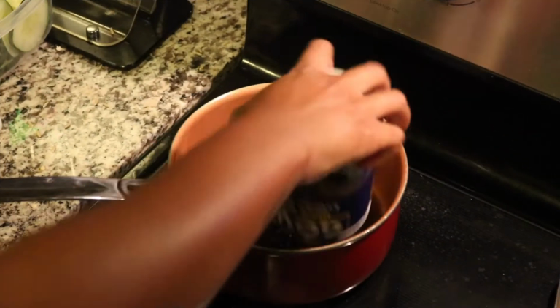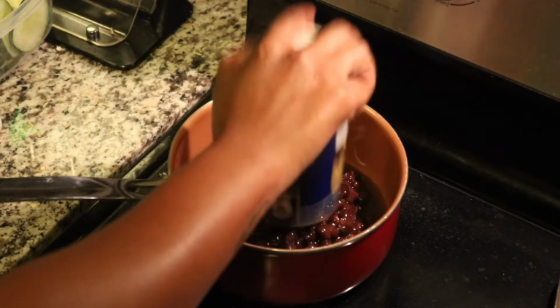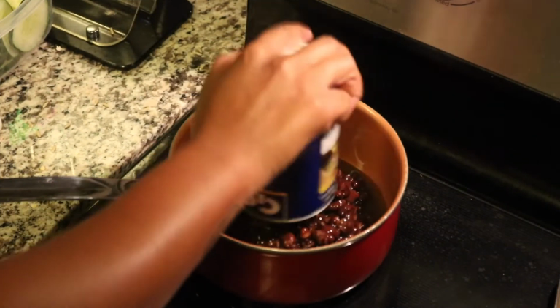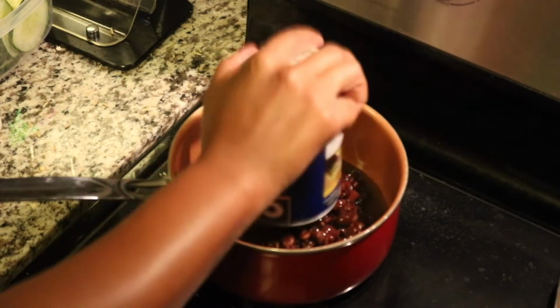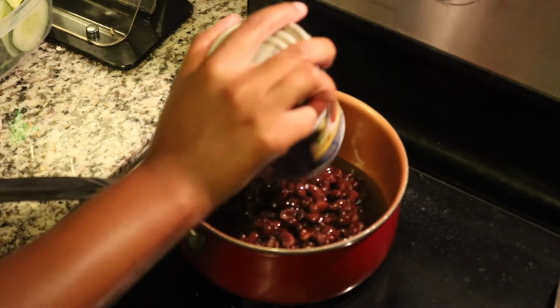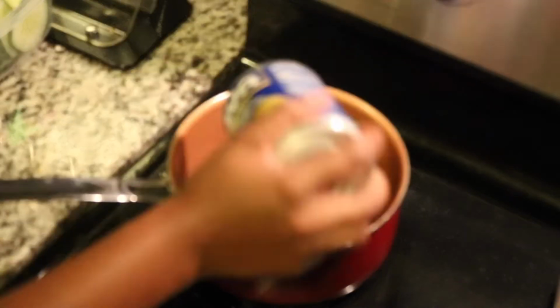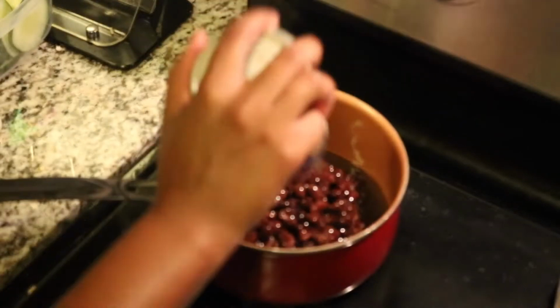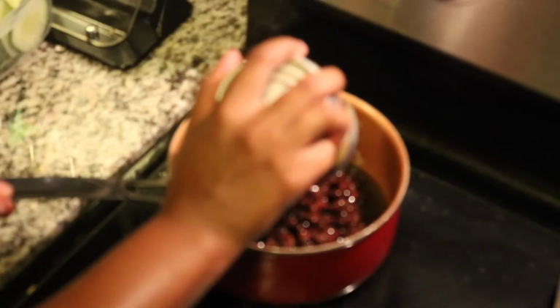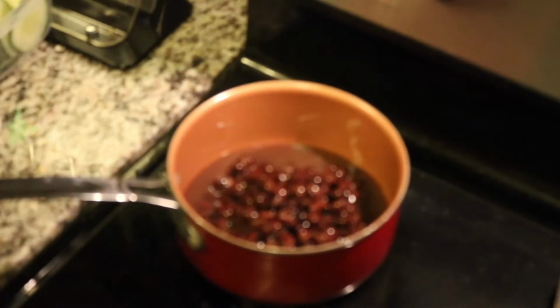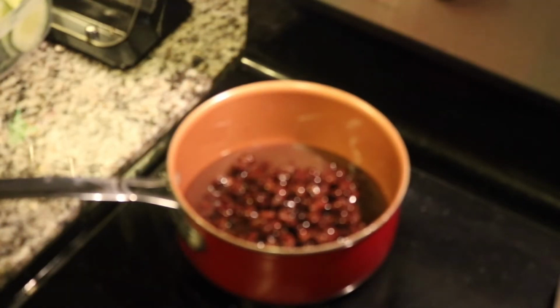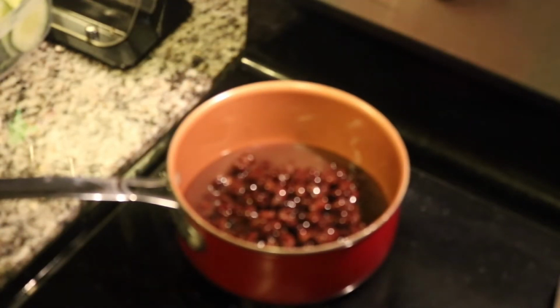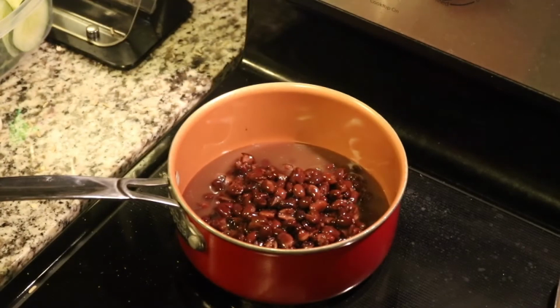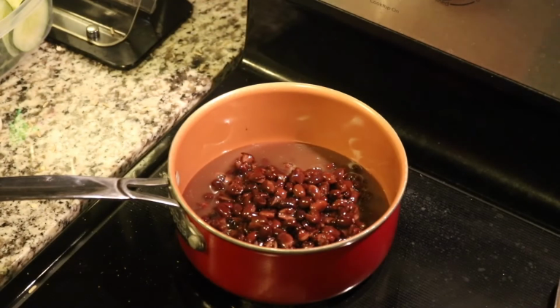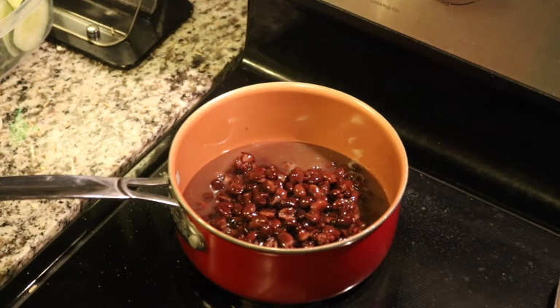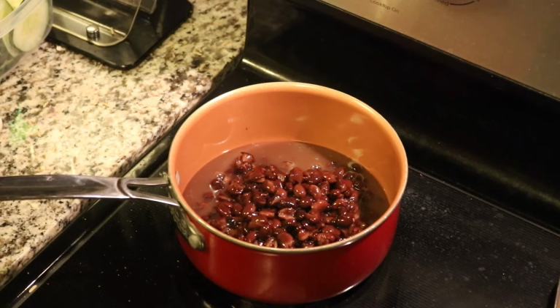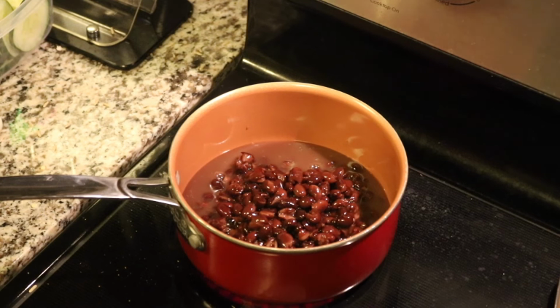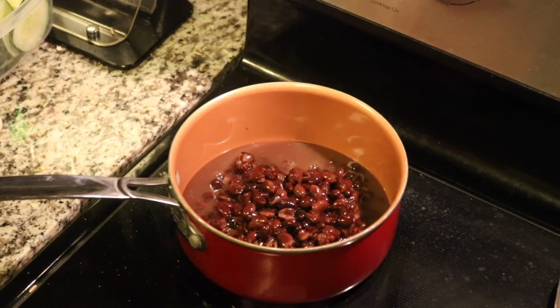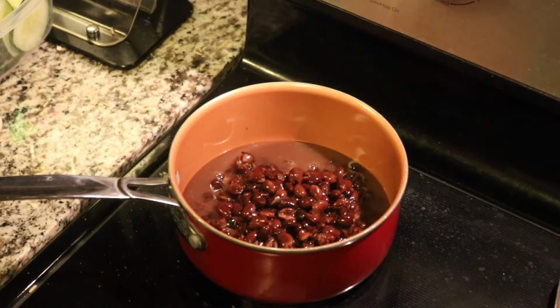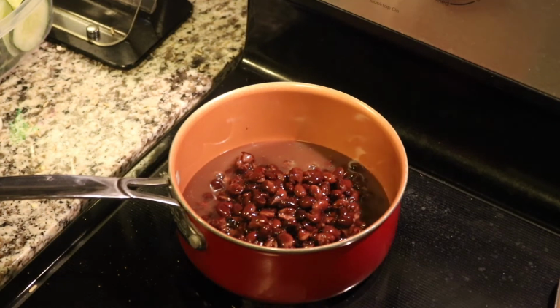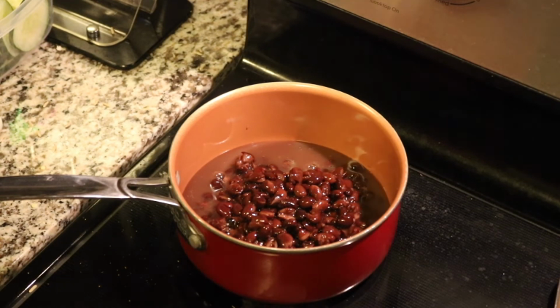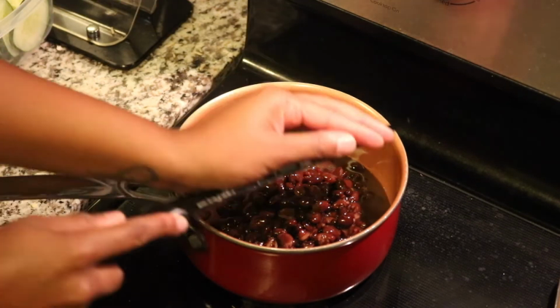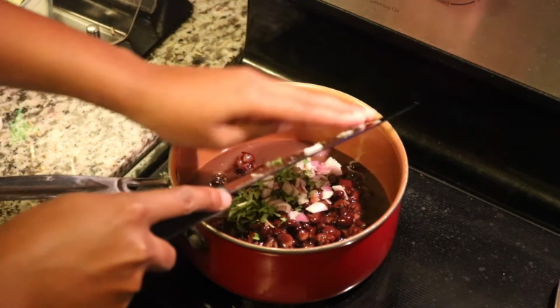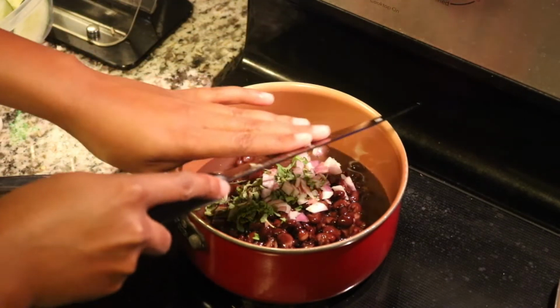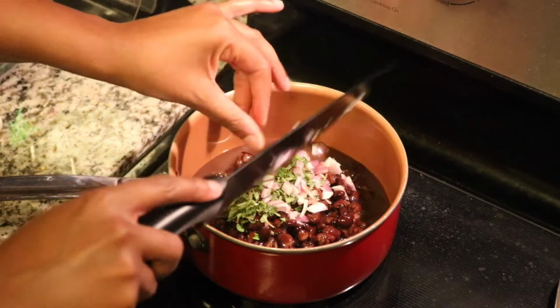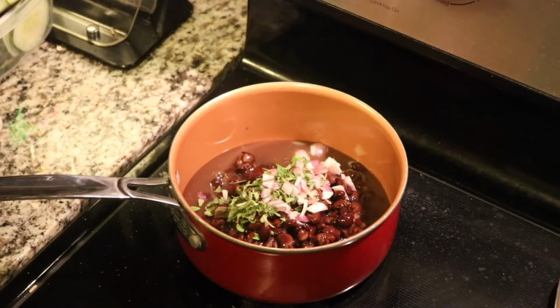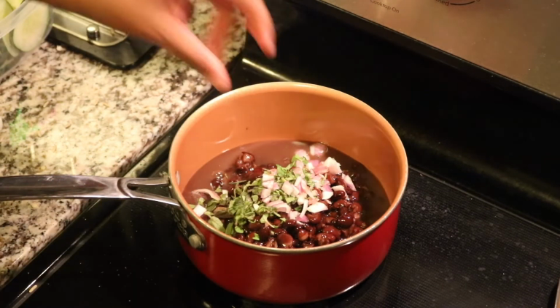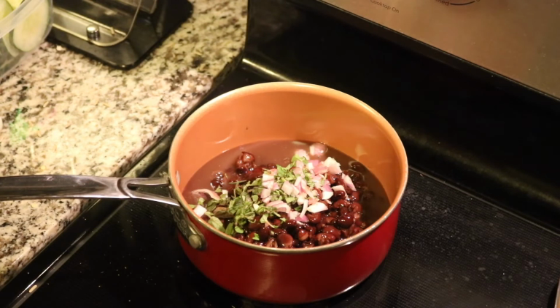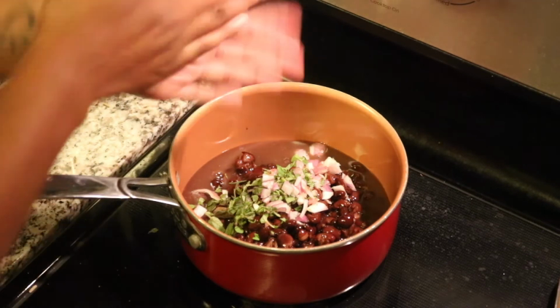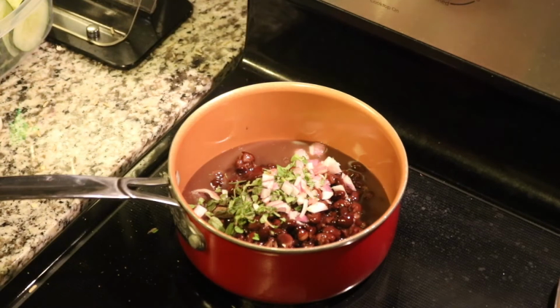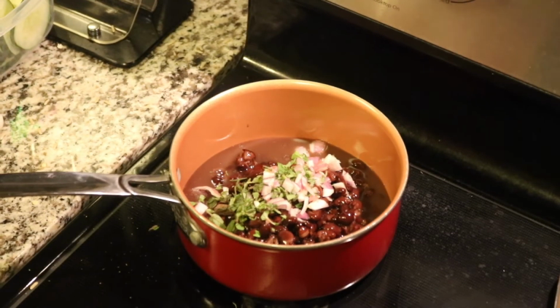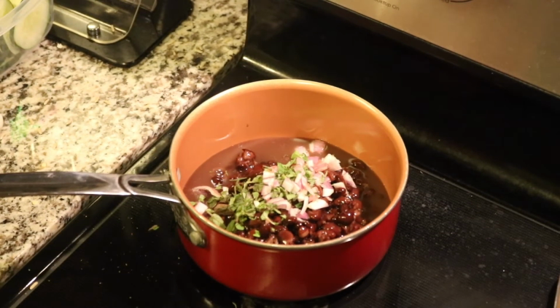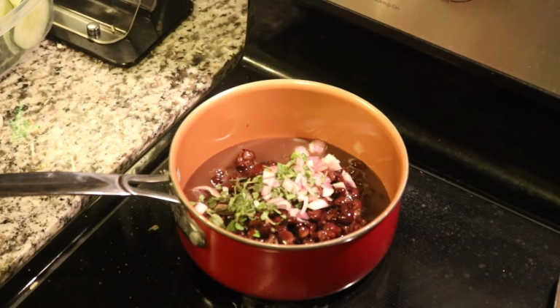I added some of the same ingredients to these black beans that I cooked — some oregano, some shallot, and some garlic. I forgot to mention the garlic earlier, but baby, great — ten out of ten recommend.